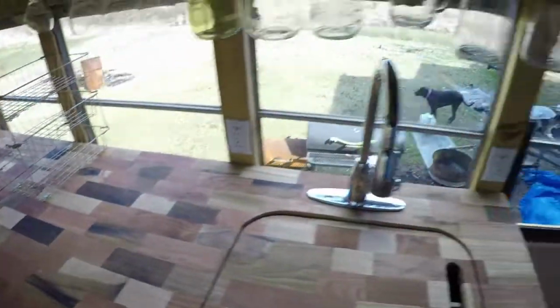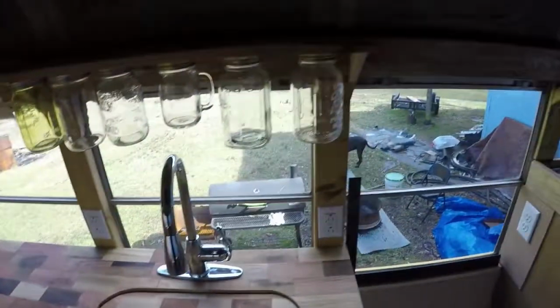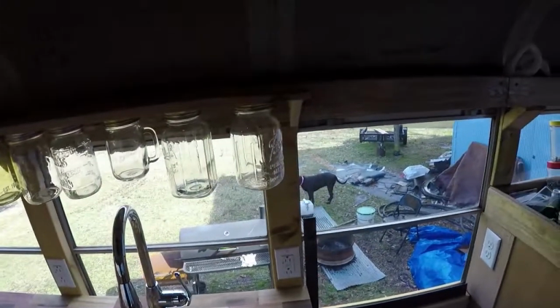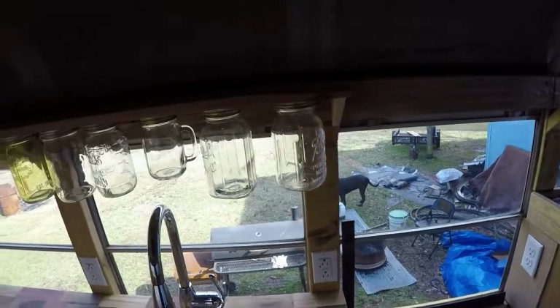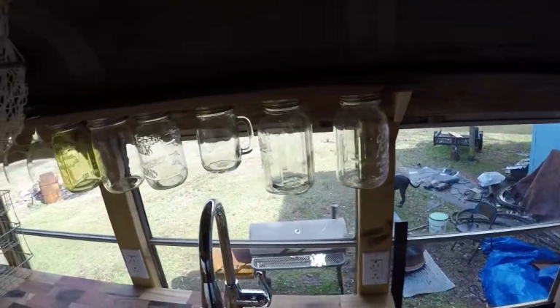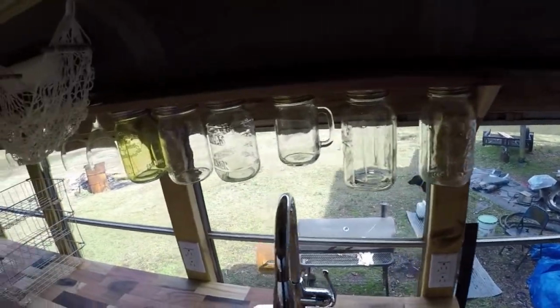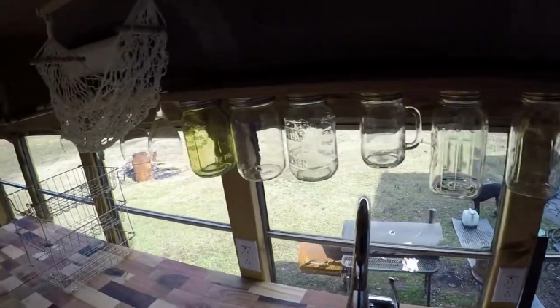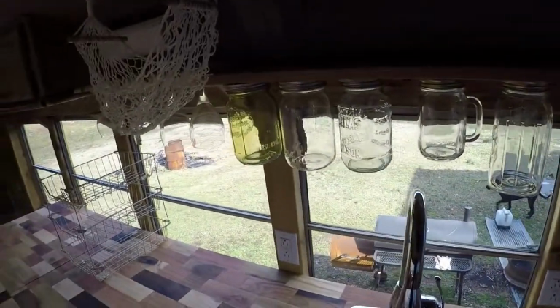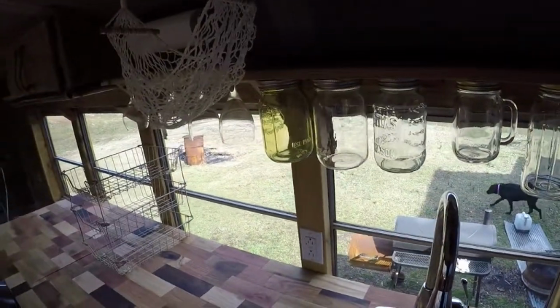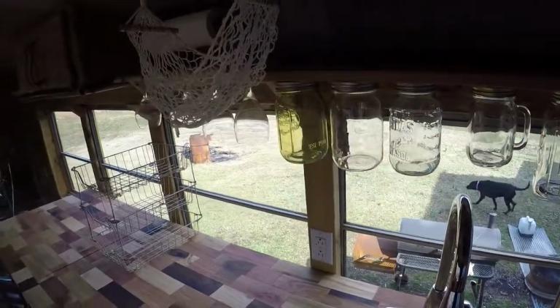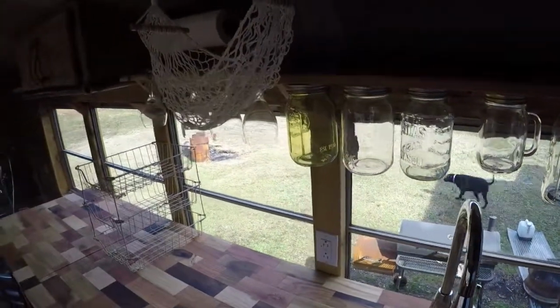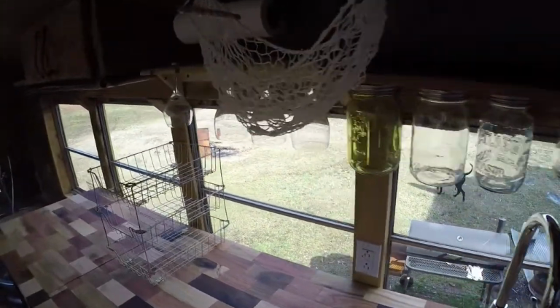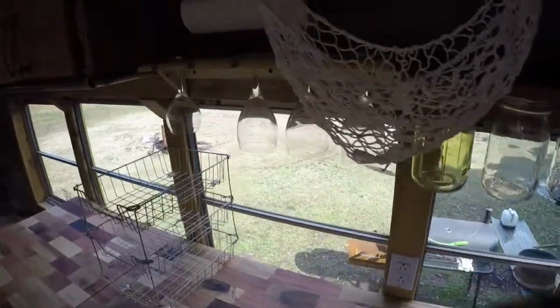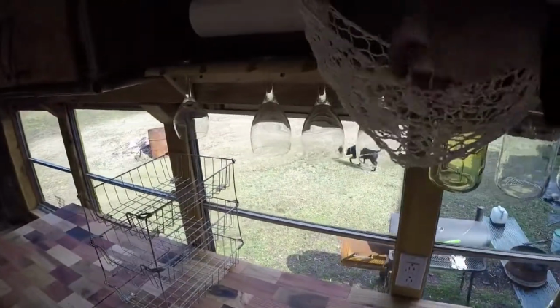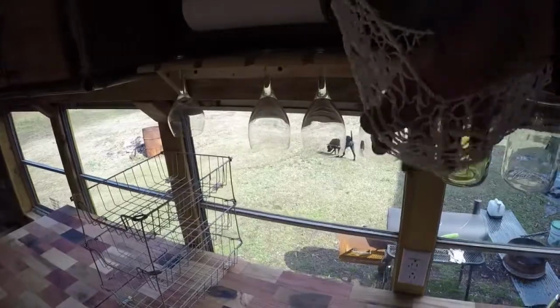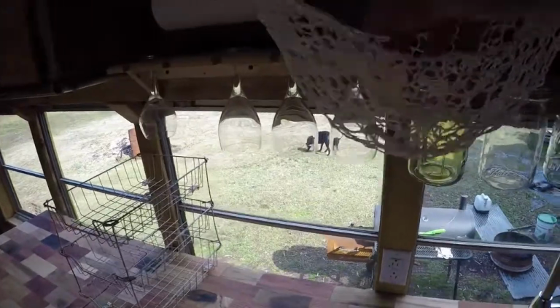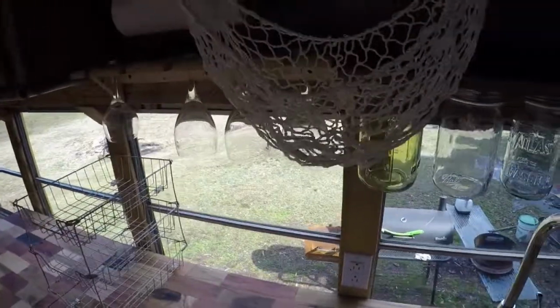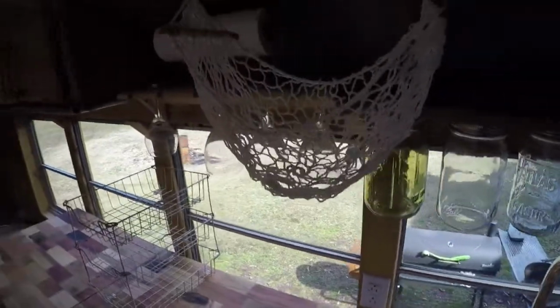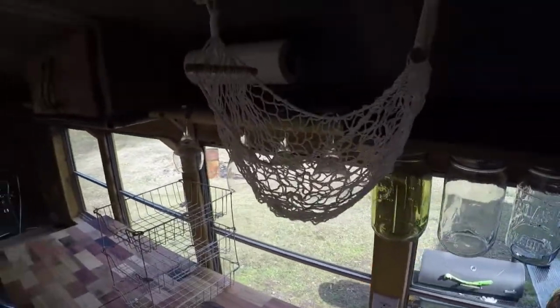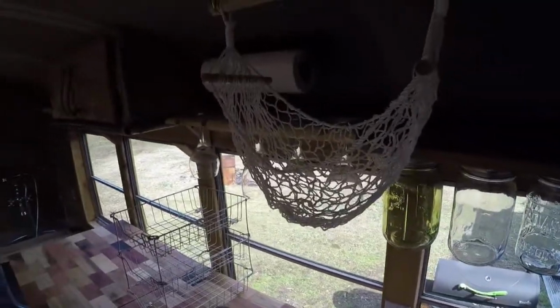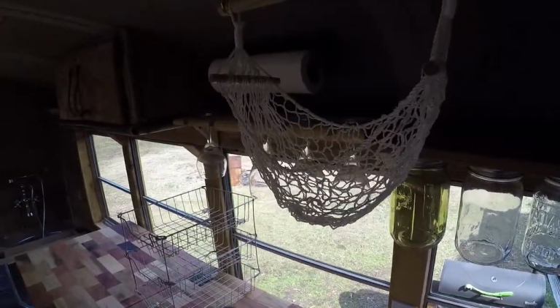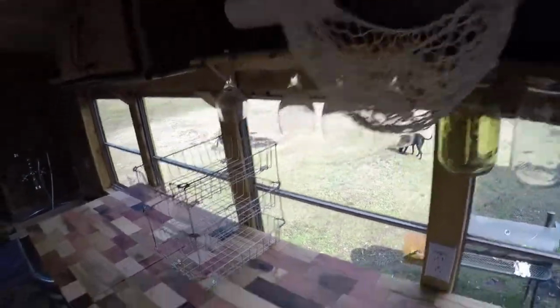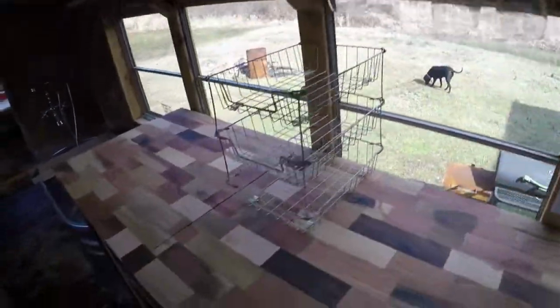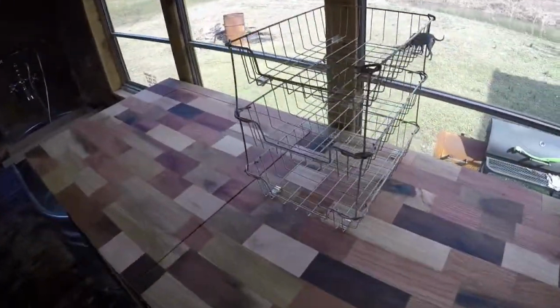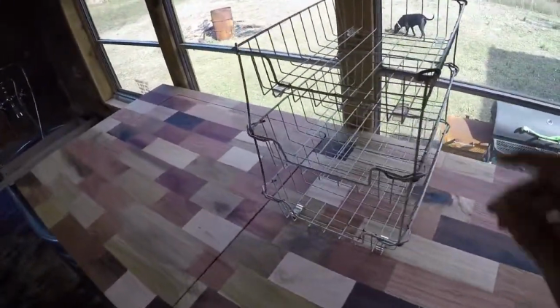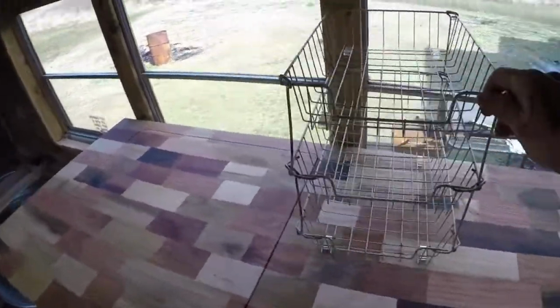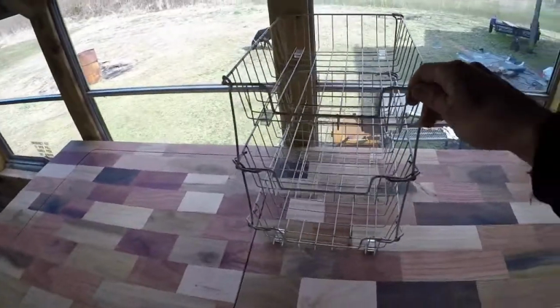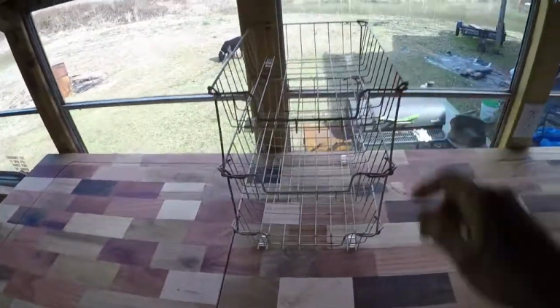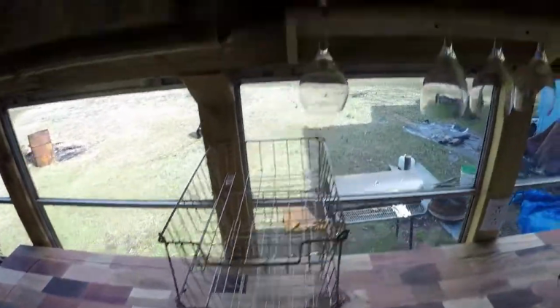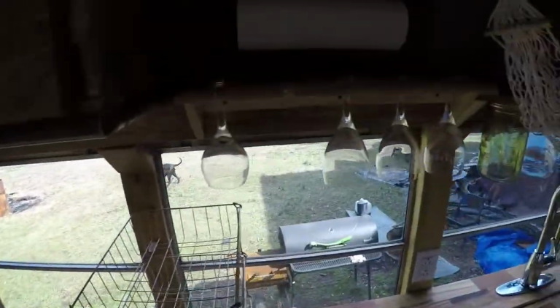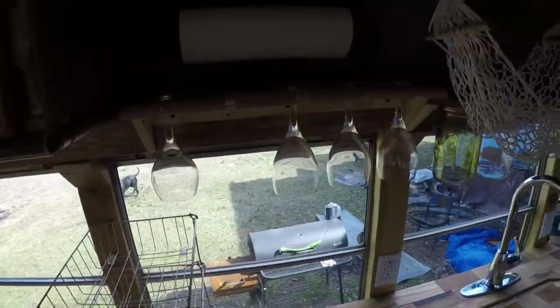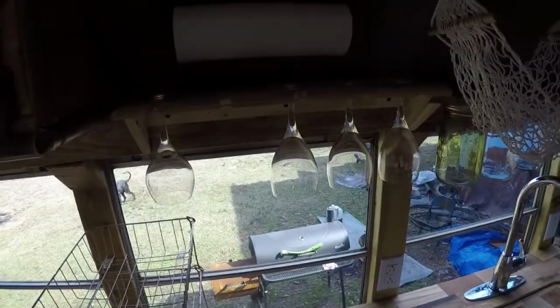We've got our jars for storing things, a little hammock there for our veggies, these little baskets for whatever, and a wine glass rack.